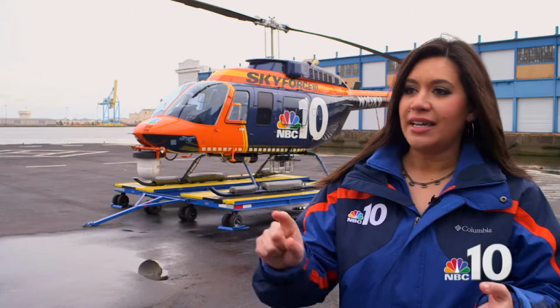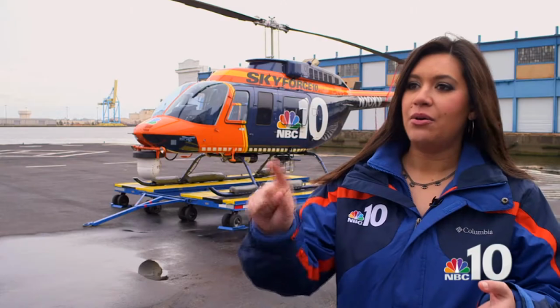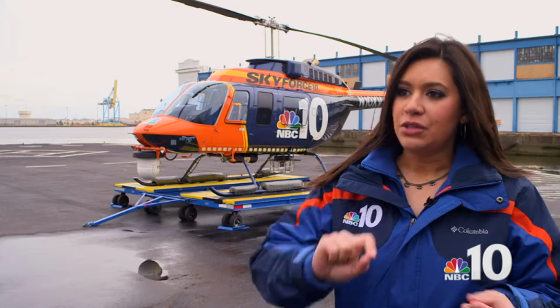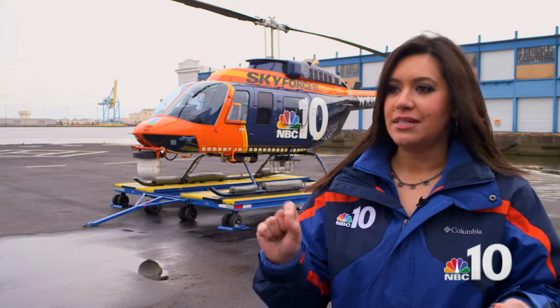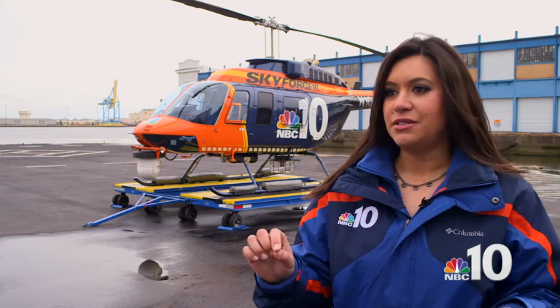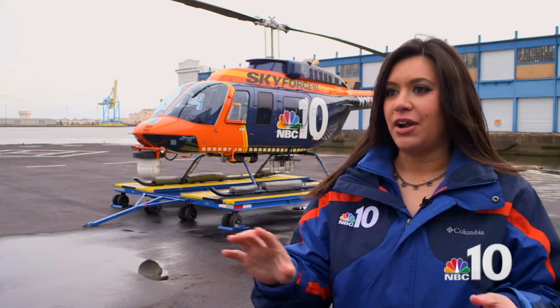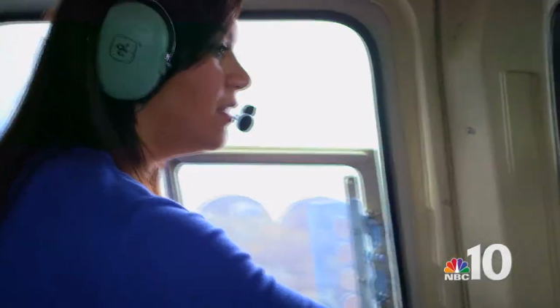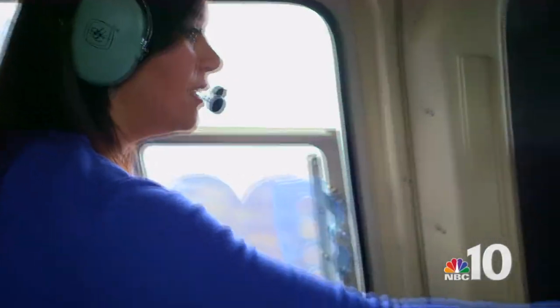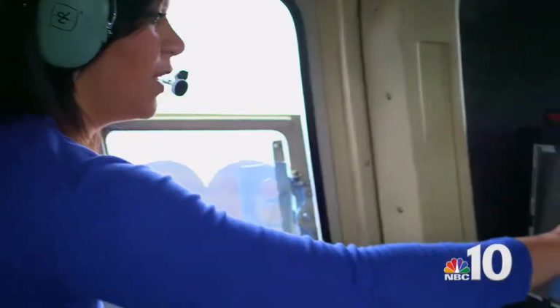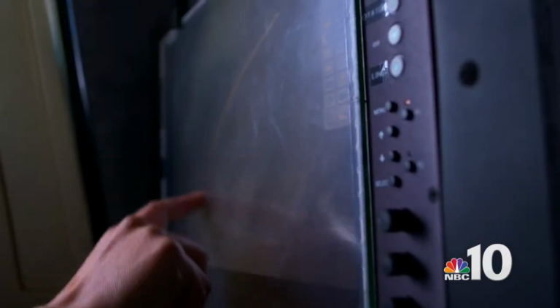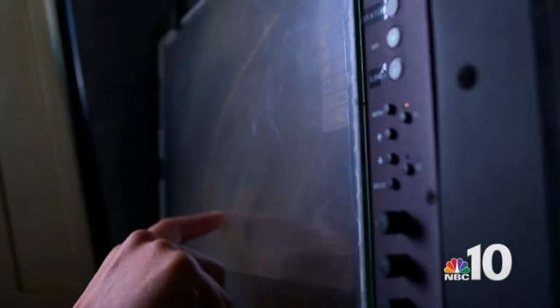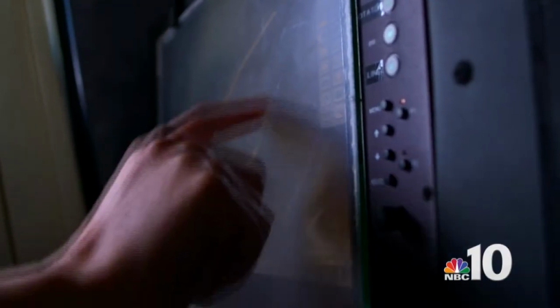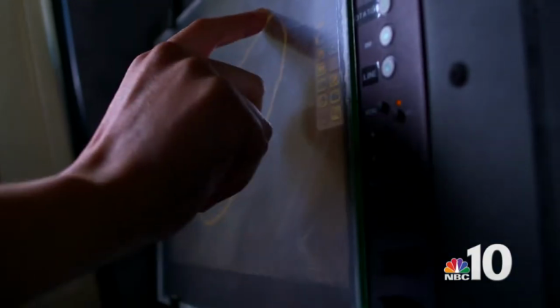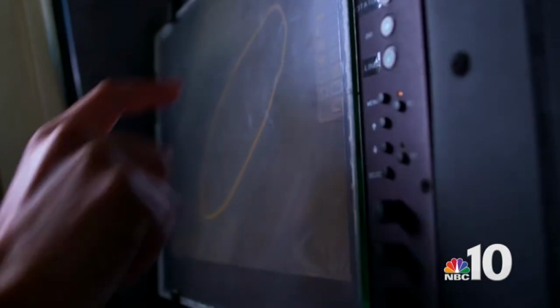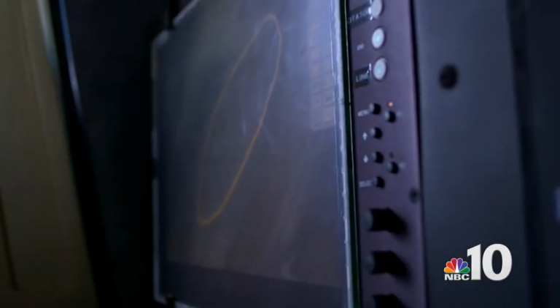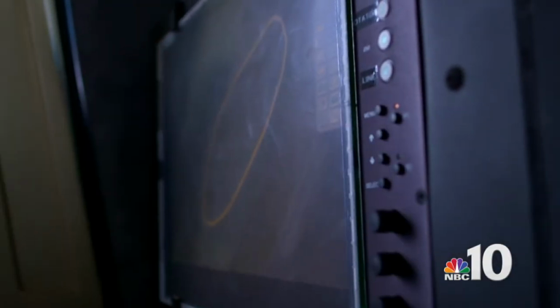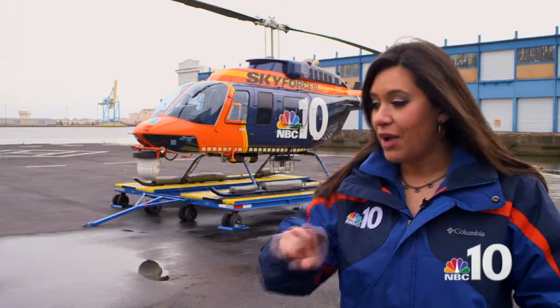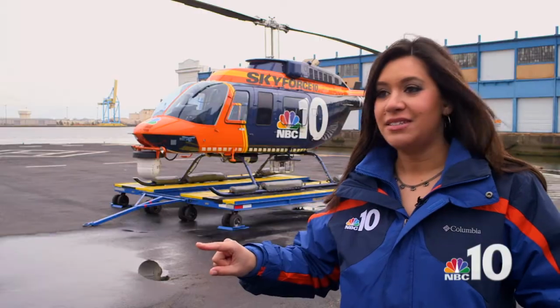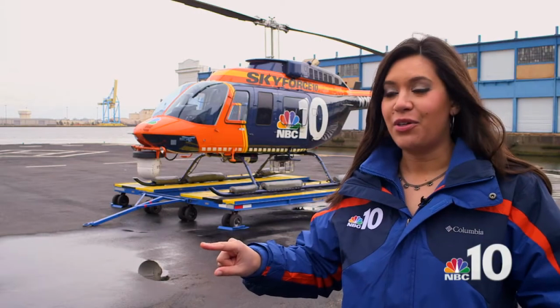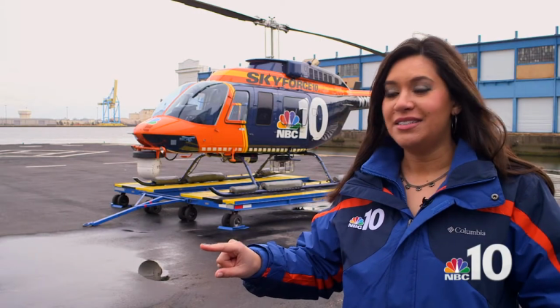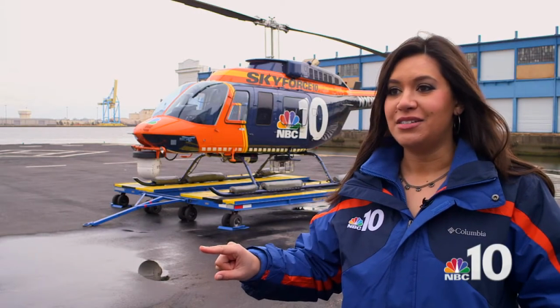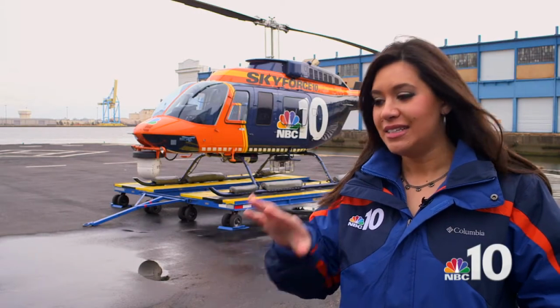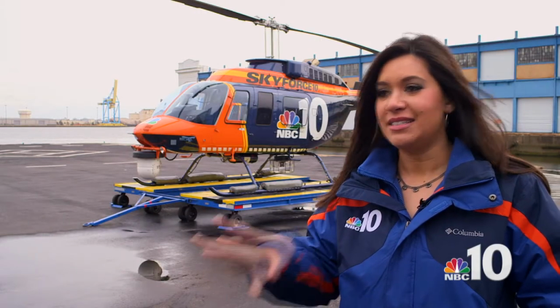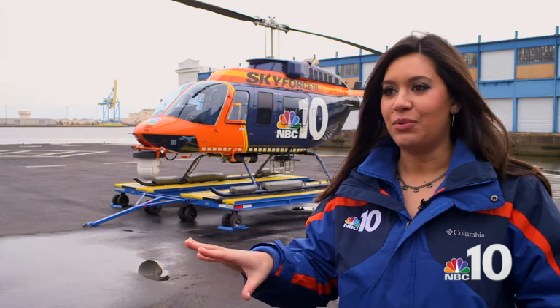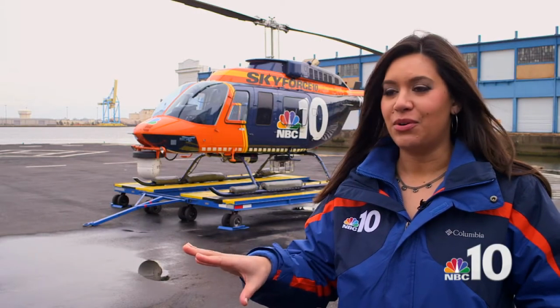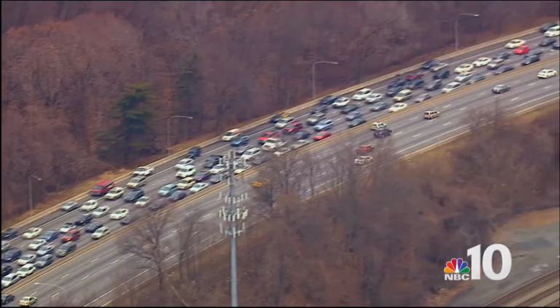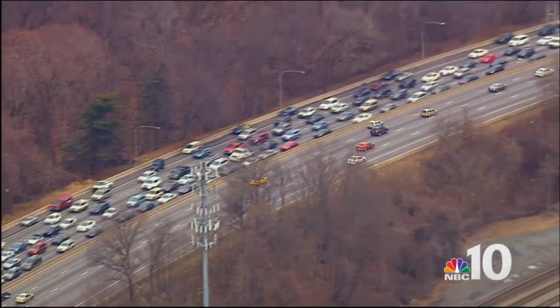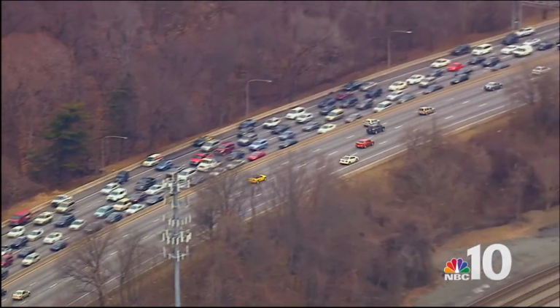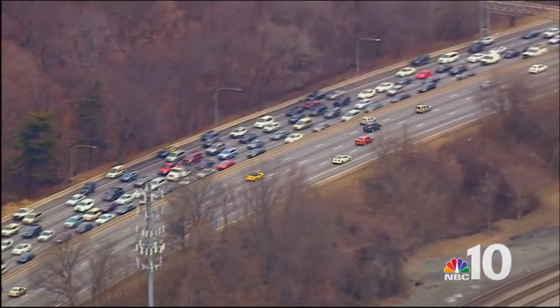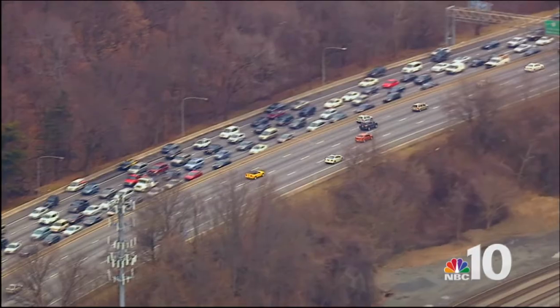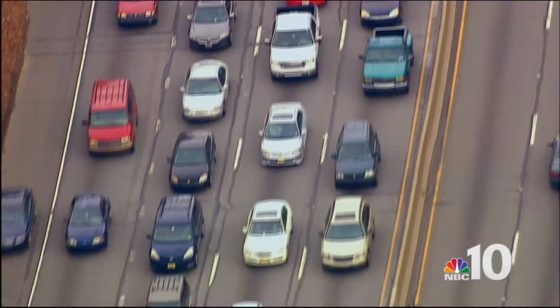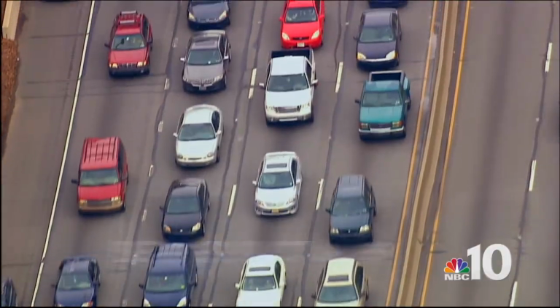I can now use a telestrator and draw directly on the screen to show viewers — hey, if you're driving south on this interstate, this is exactly where it's going to affect you. And so we can make things a lot more real.